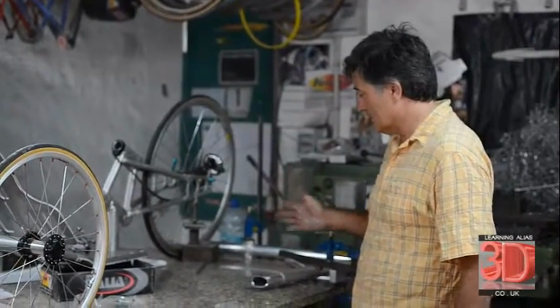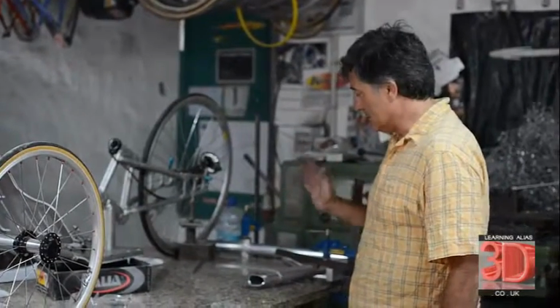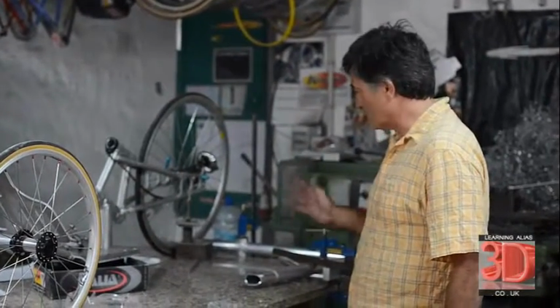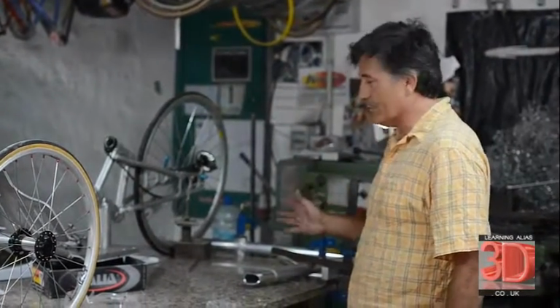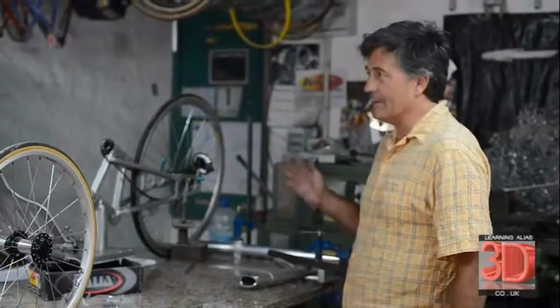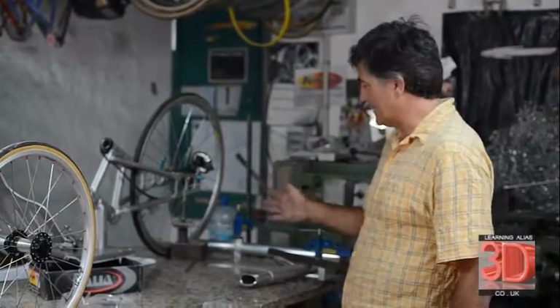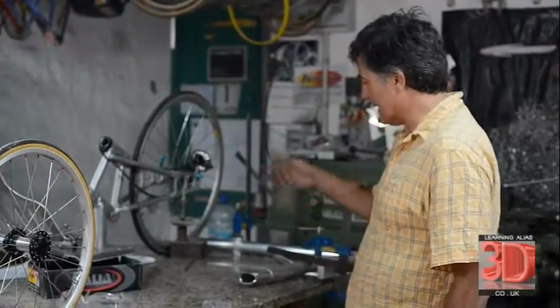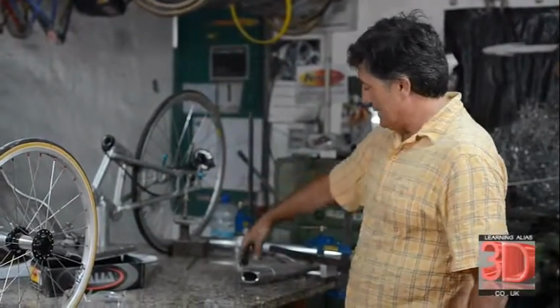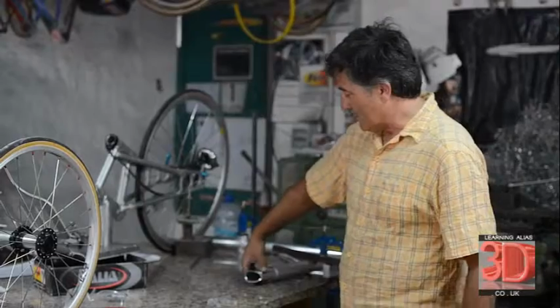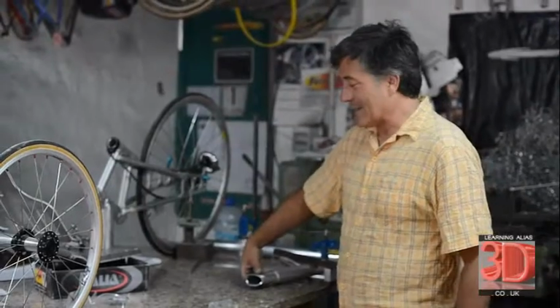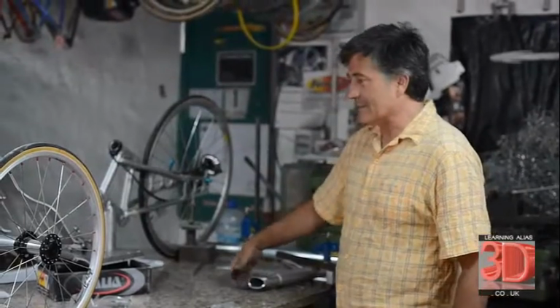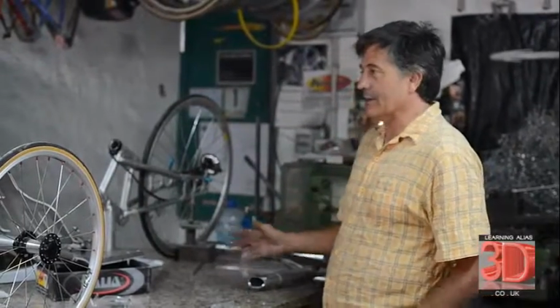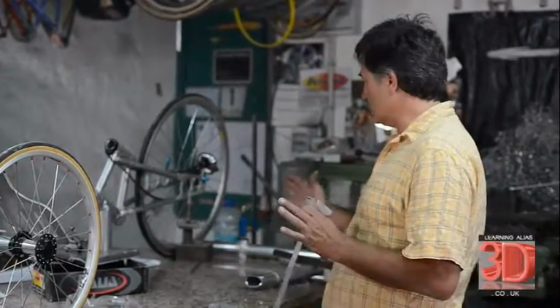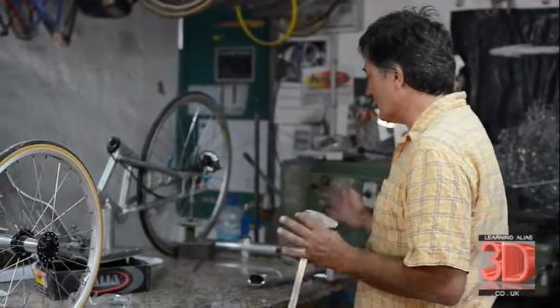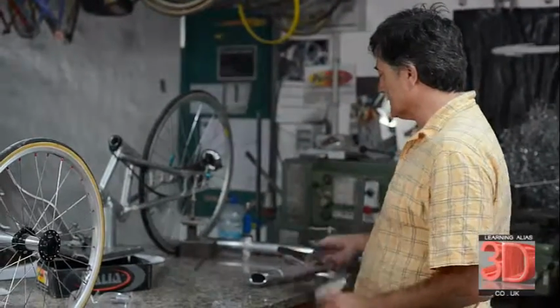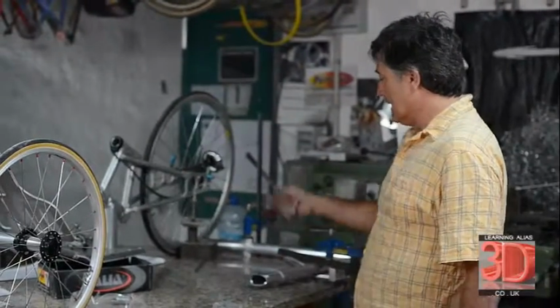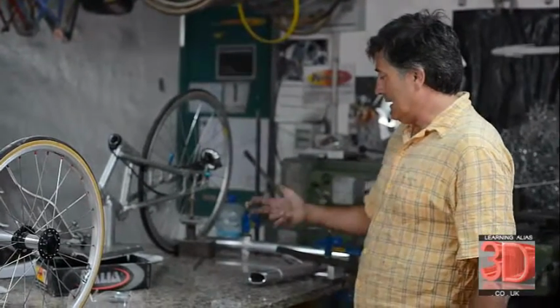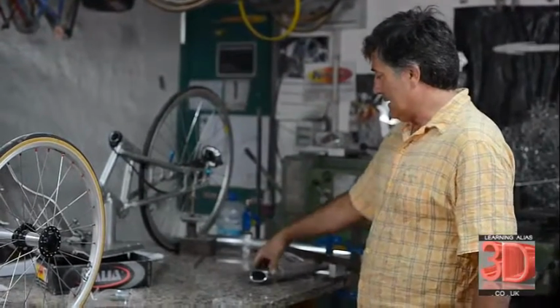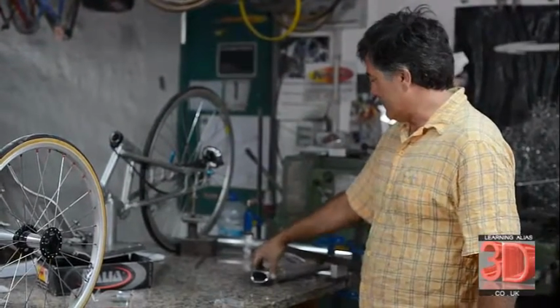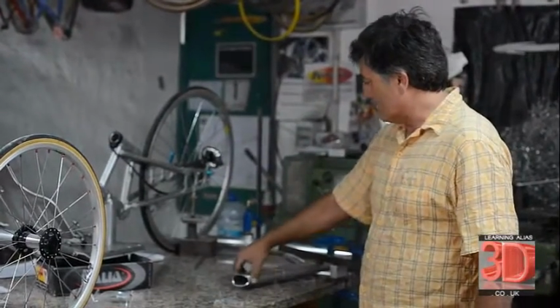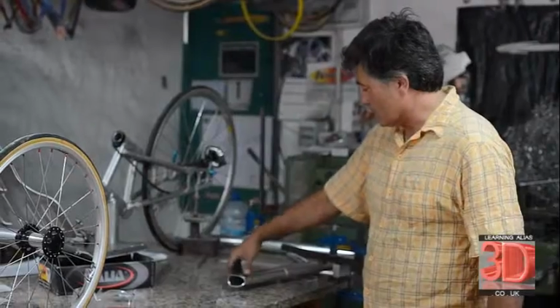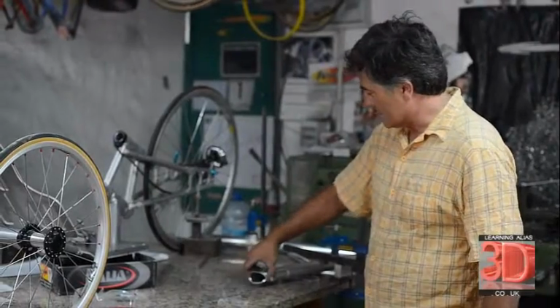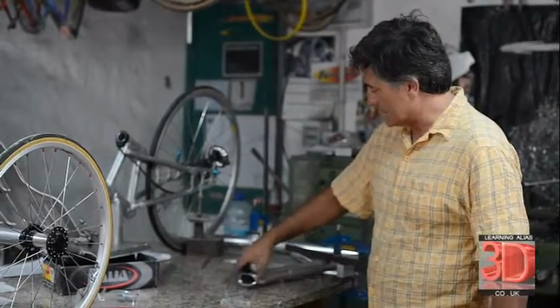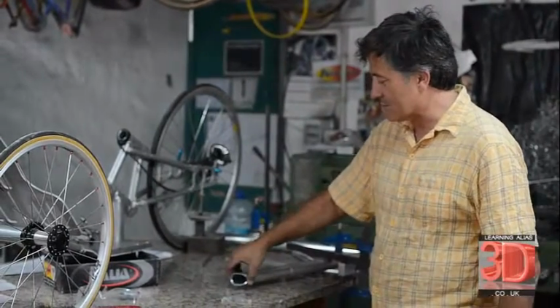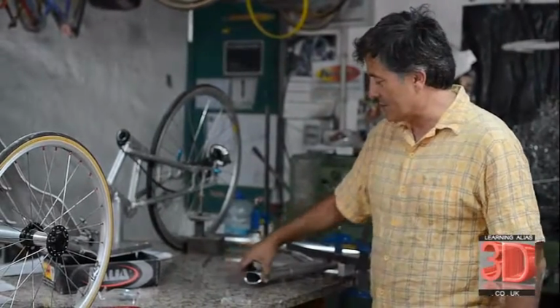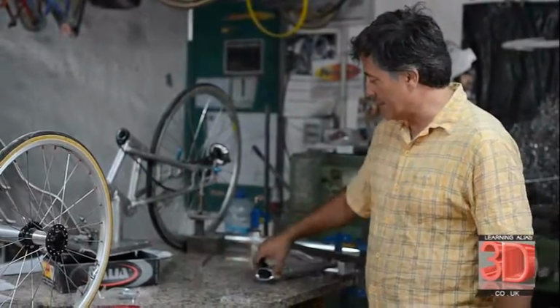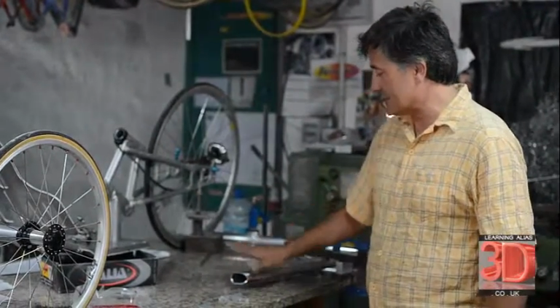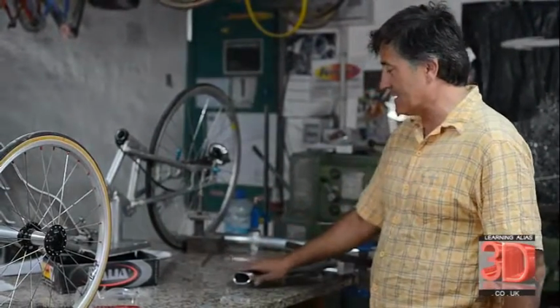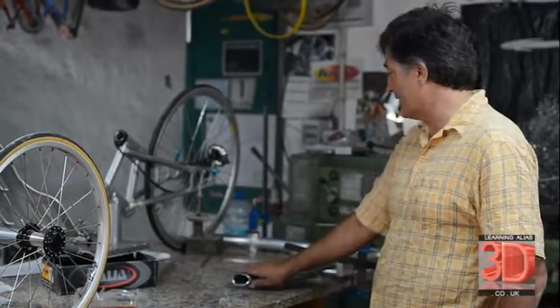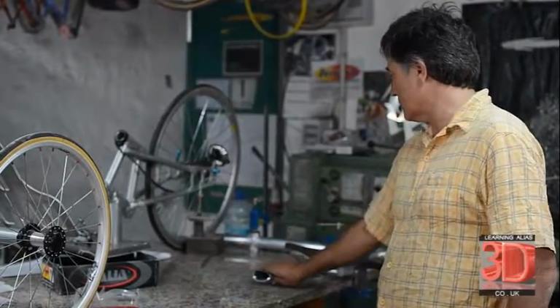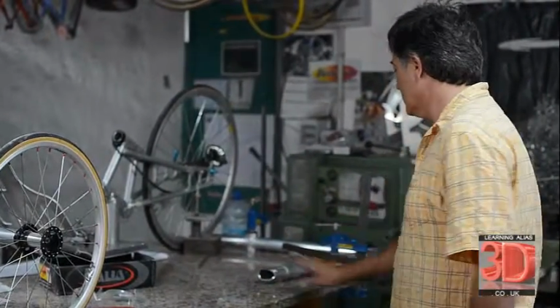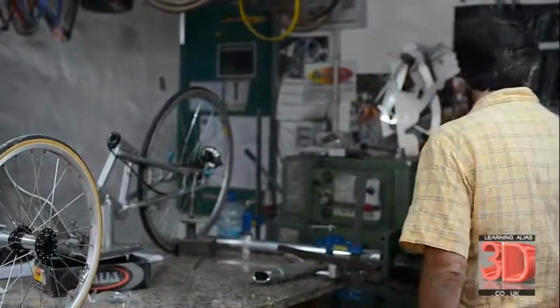This is the bike half built, and we've got all the parts ready here. There's the telescopic steering tube so we can raise and lower the steering crank set.